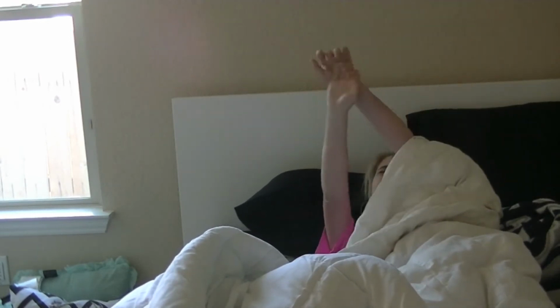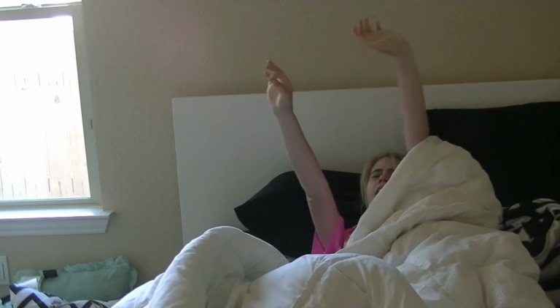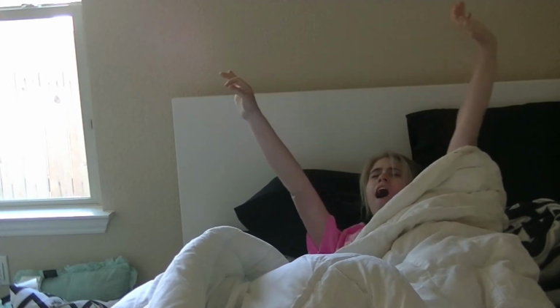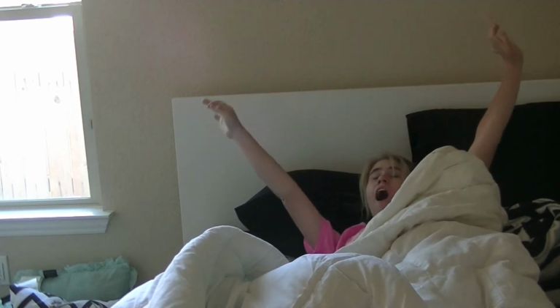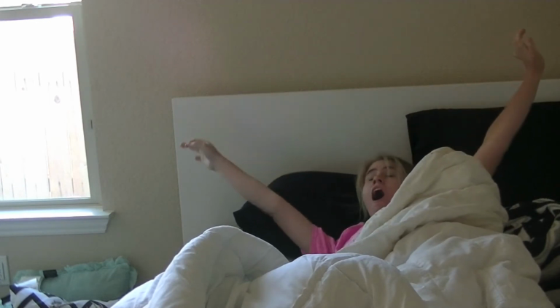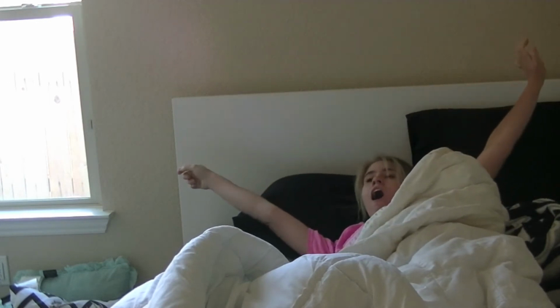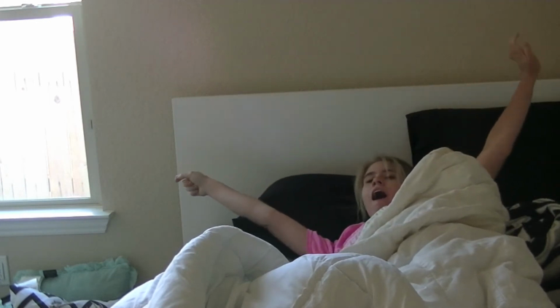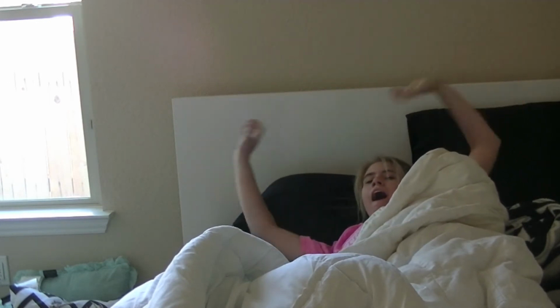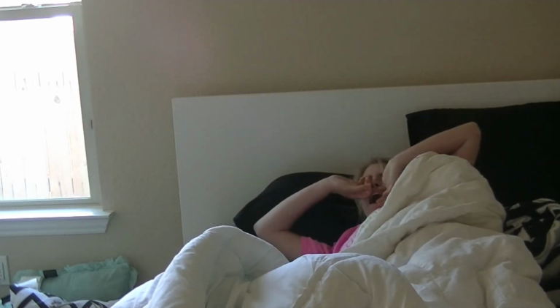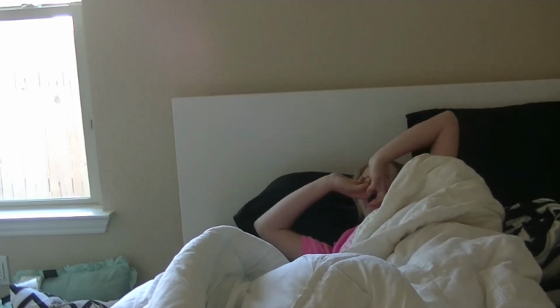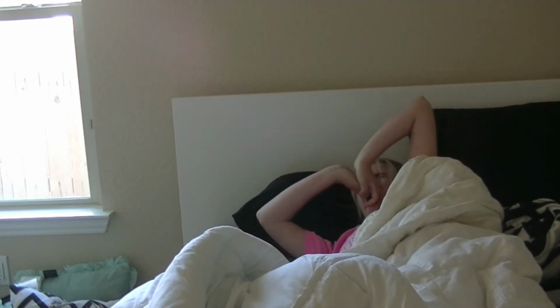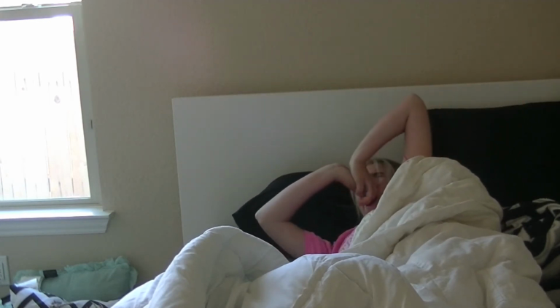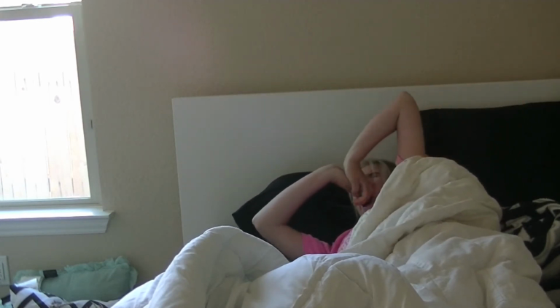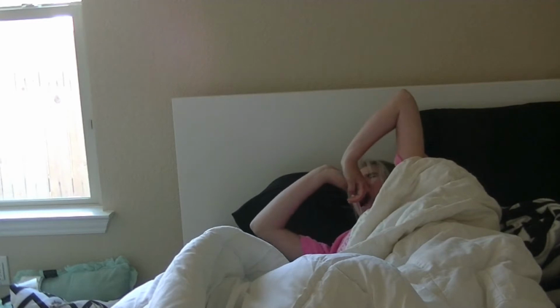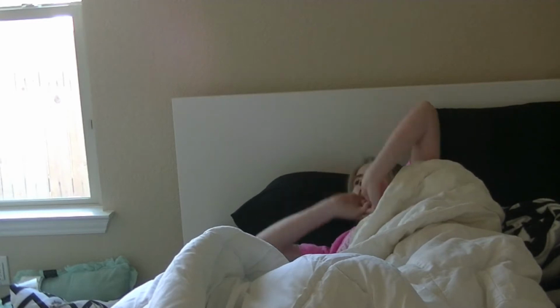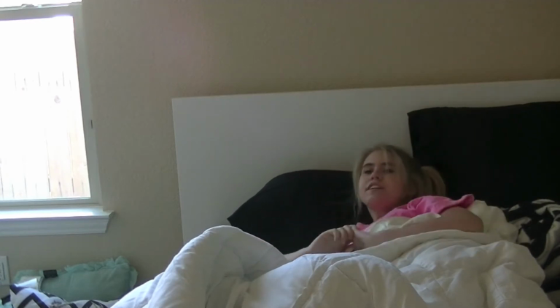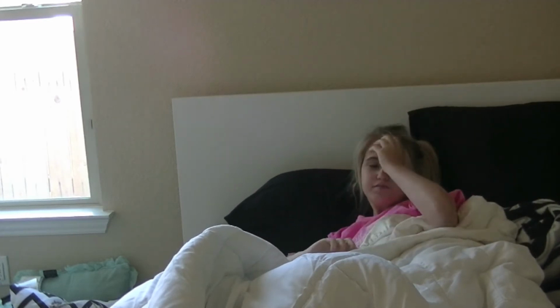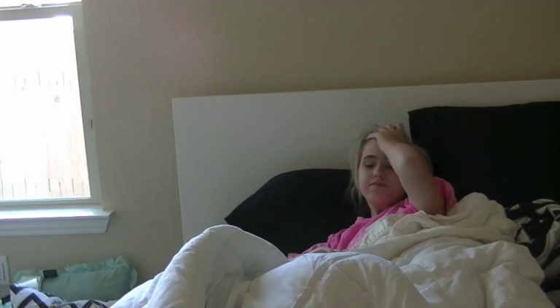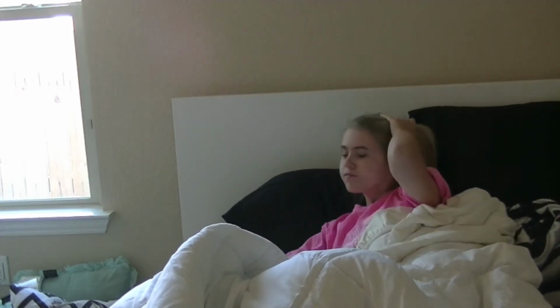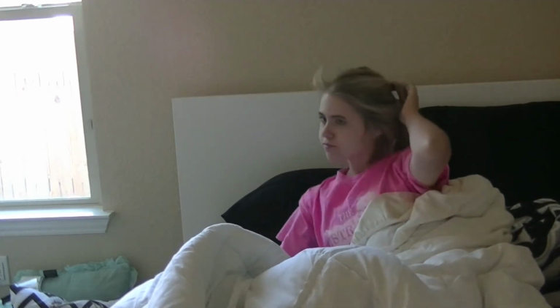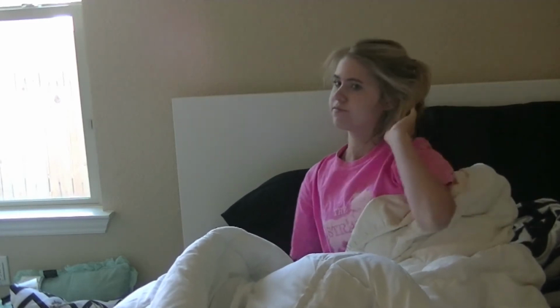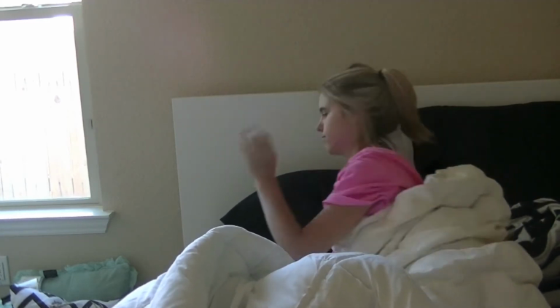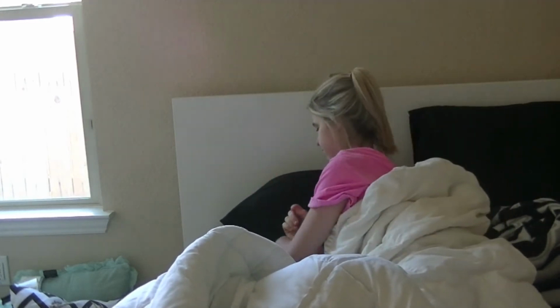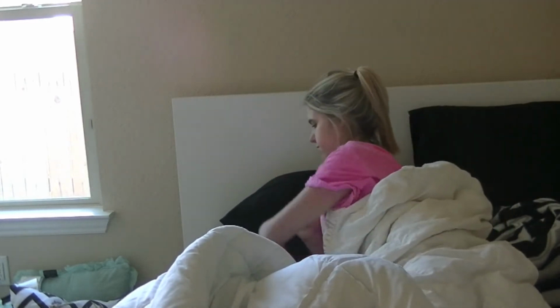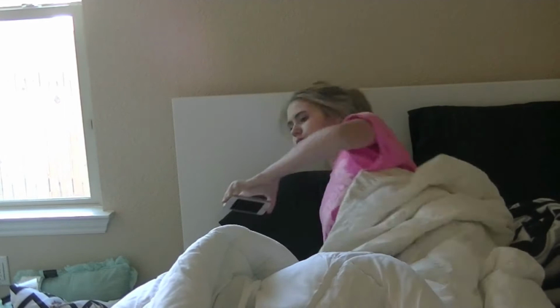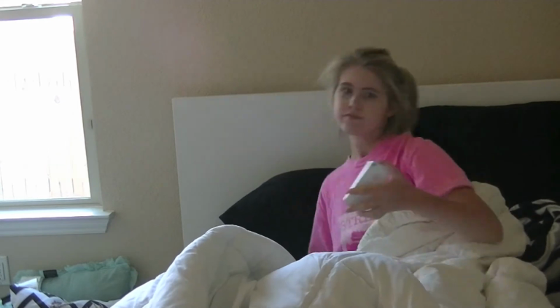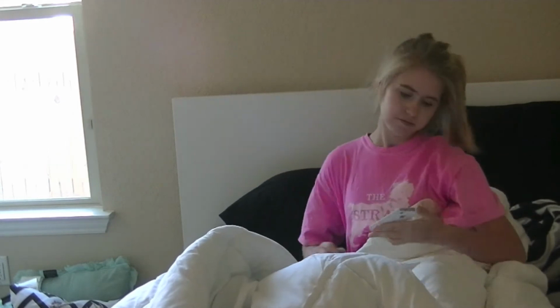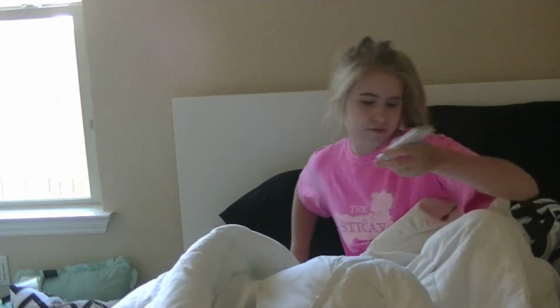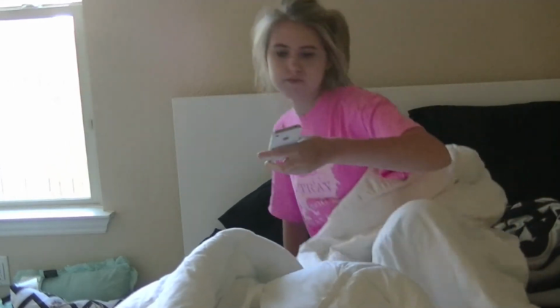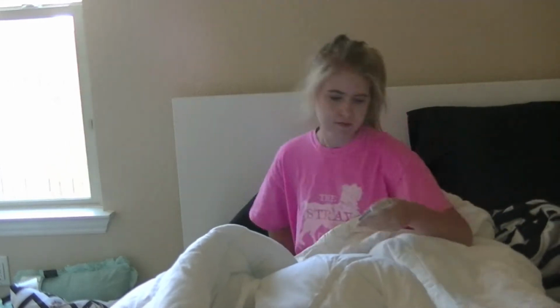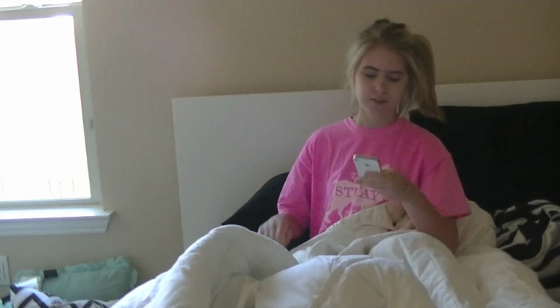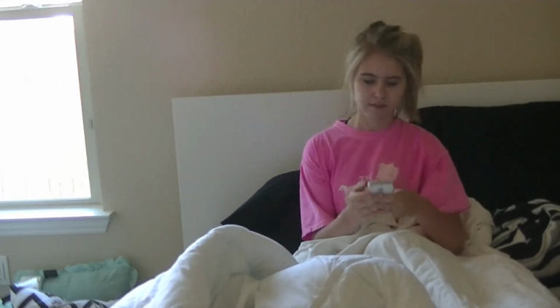It's that dreadful time when you gotta wake up in the morning, but I usually just like to wake up and check all my social media sites like Twitter and Instagram to see what I missed while sleeping — which was pretty much nothing because everyone was asleep.